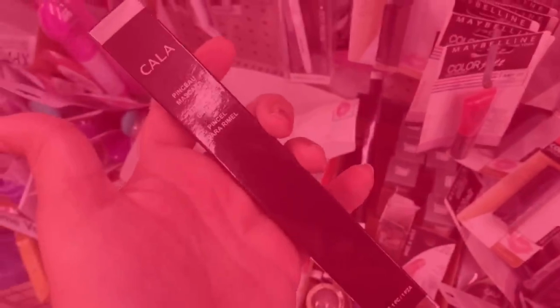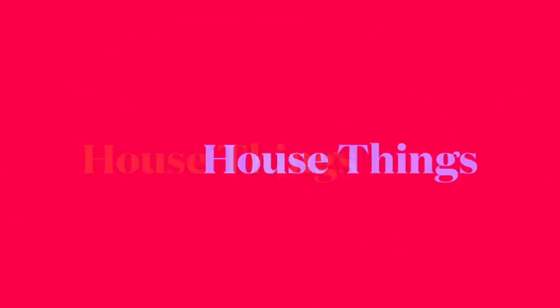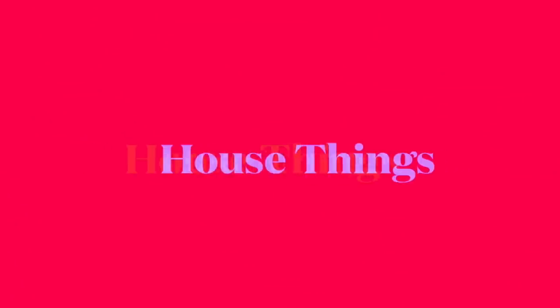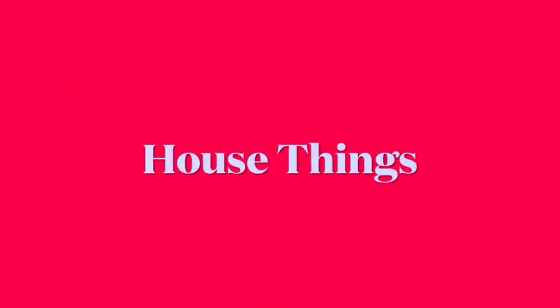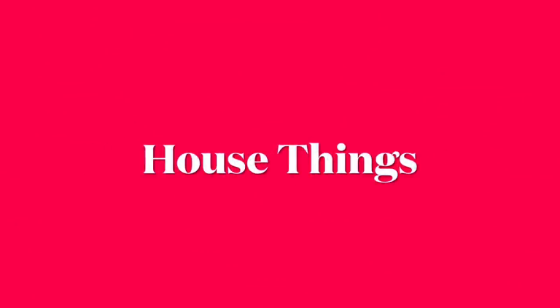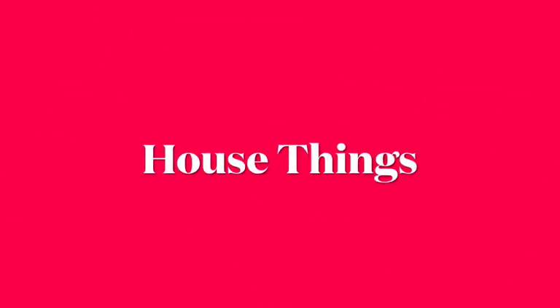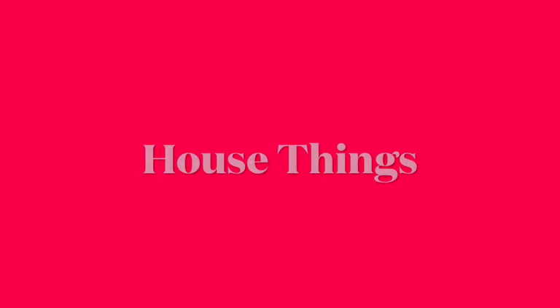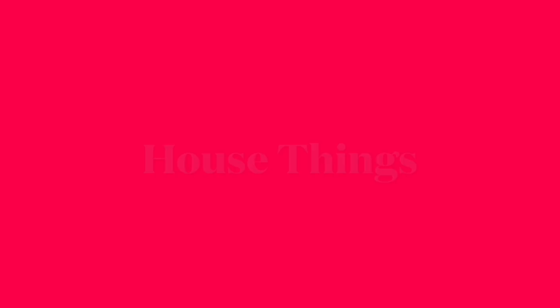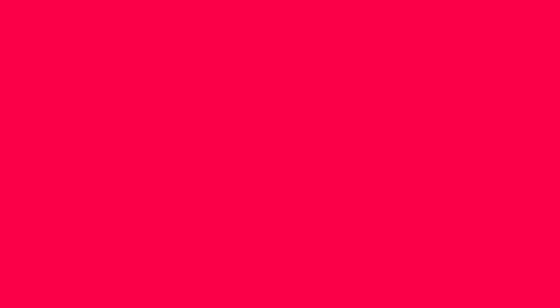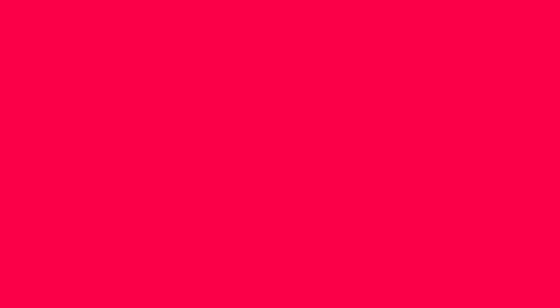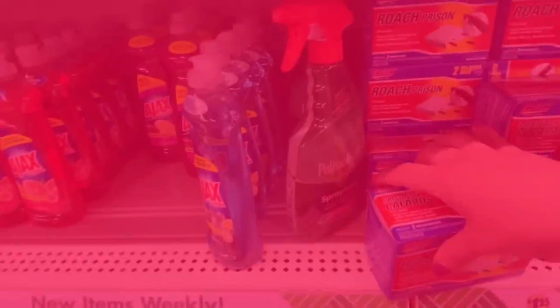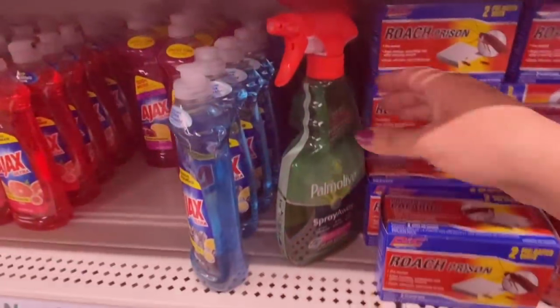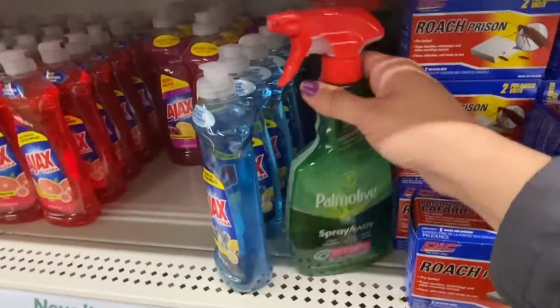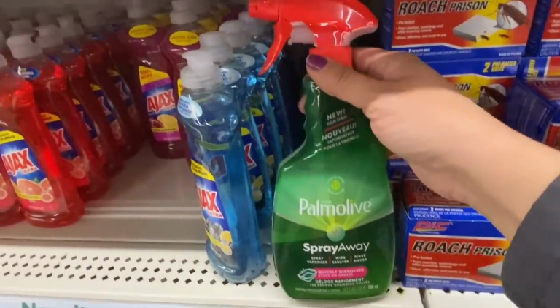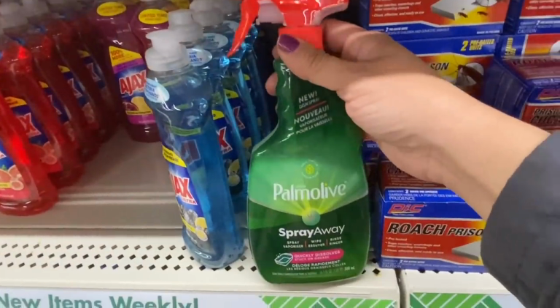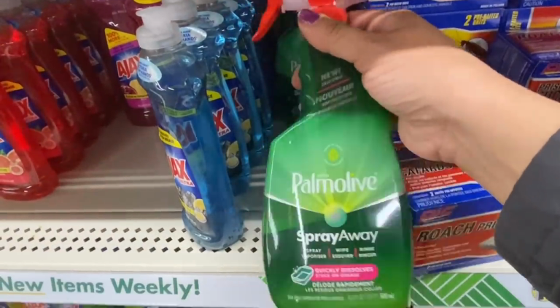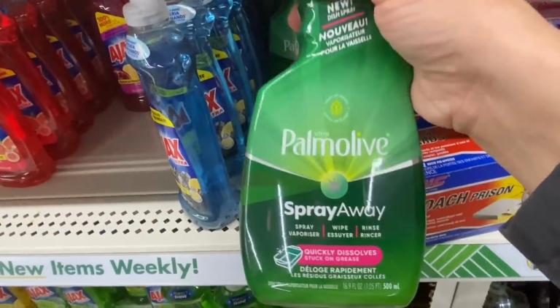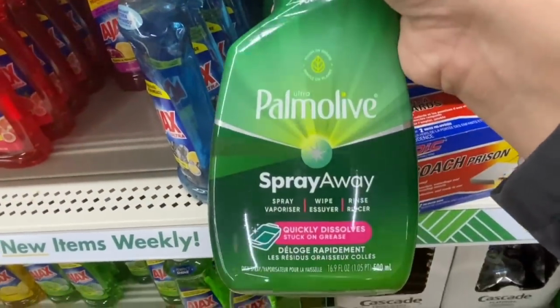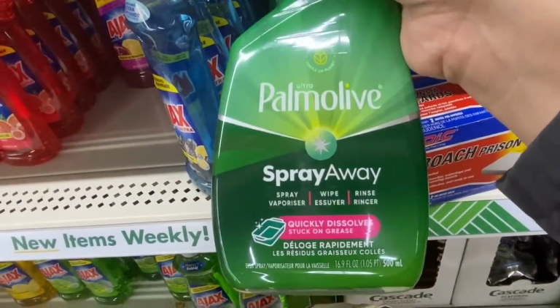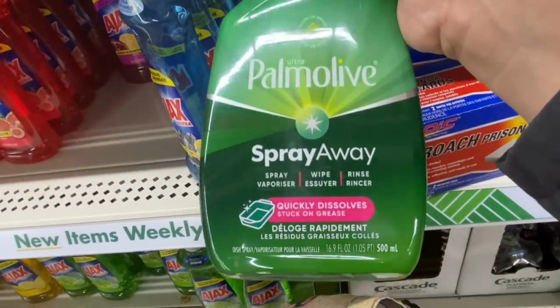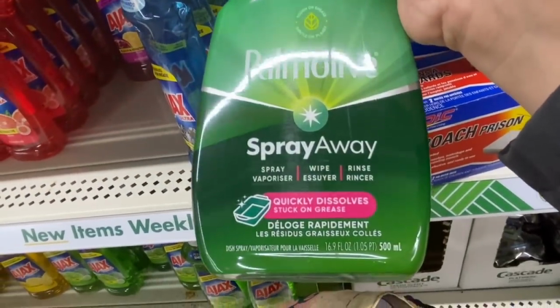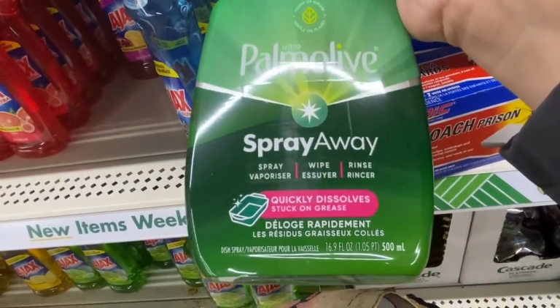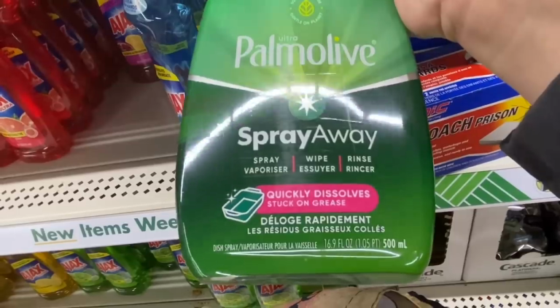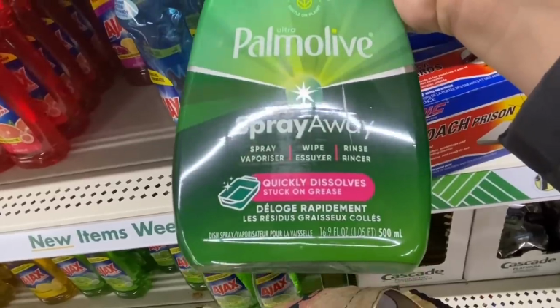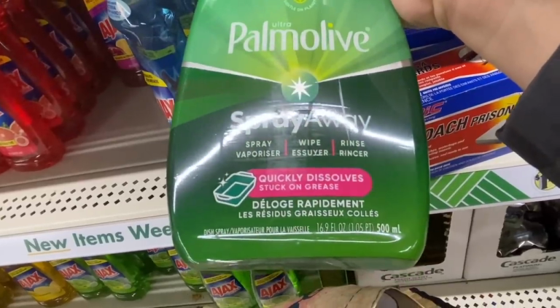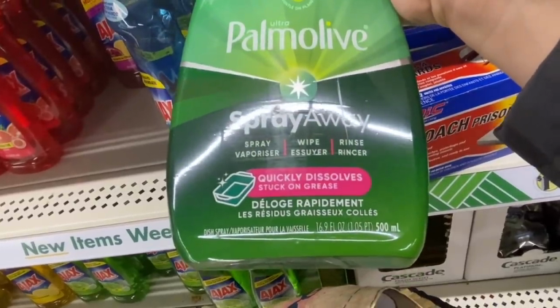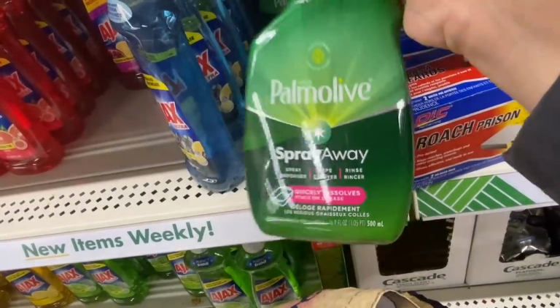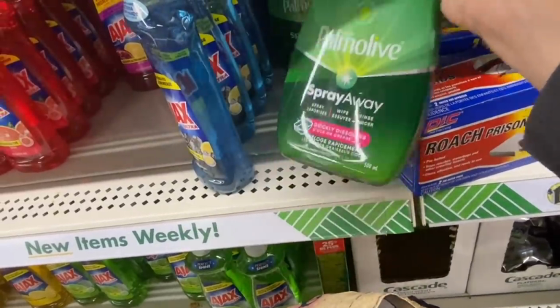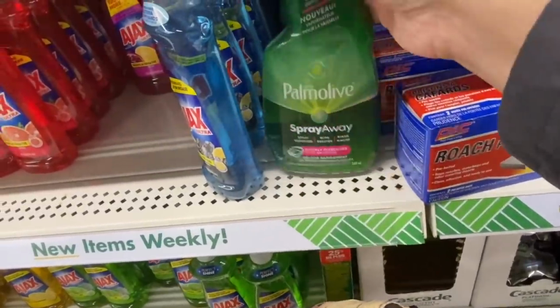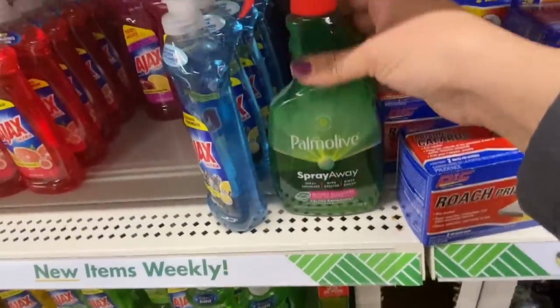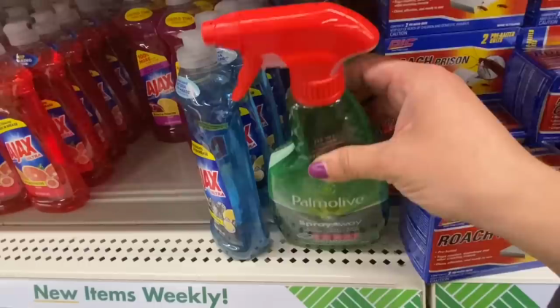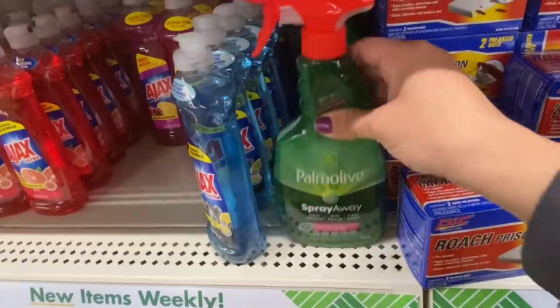Now we're going to head over into house things — decoration, cleaning, etc. Seeing this Palmolive spray. This is really cool — it's almost like the Dawn Power Shot stuff is what I'm thinking.